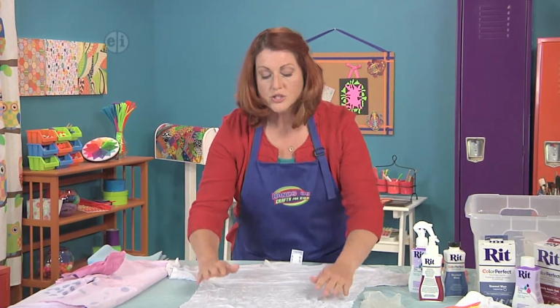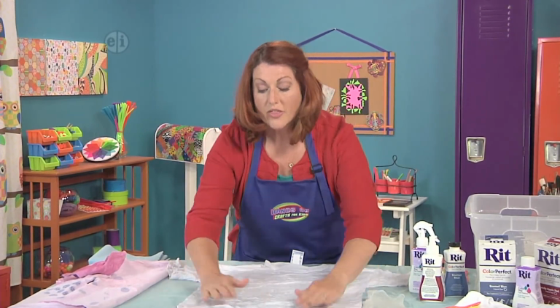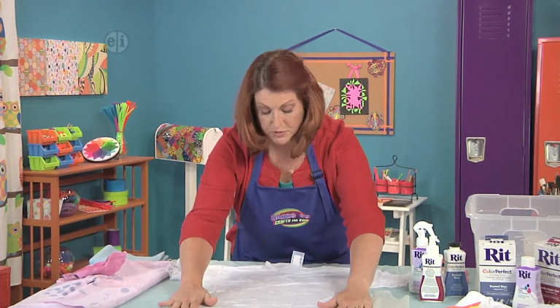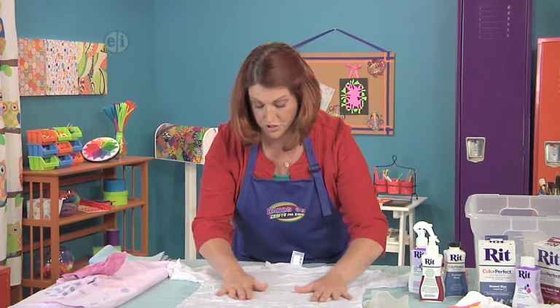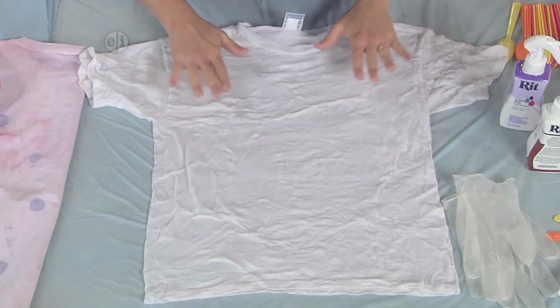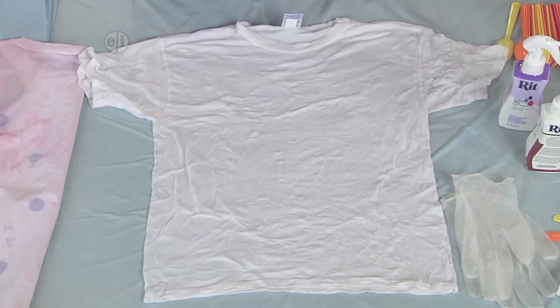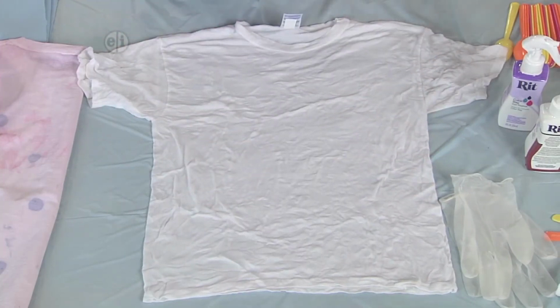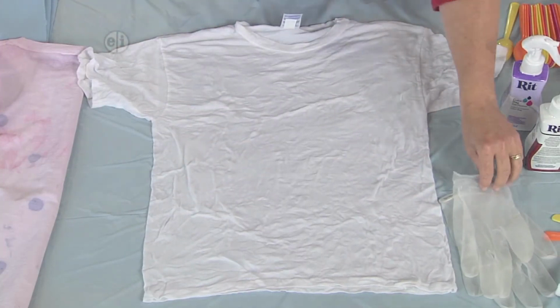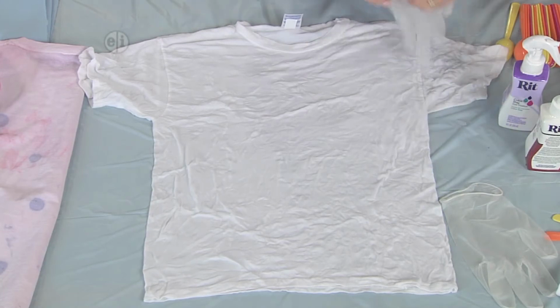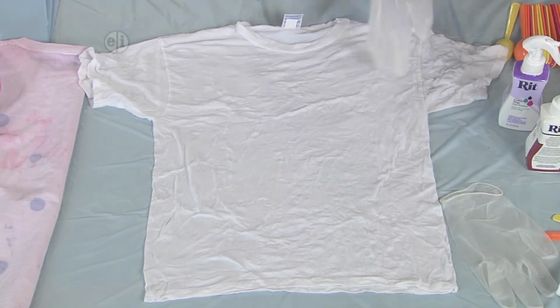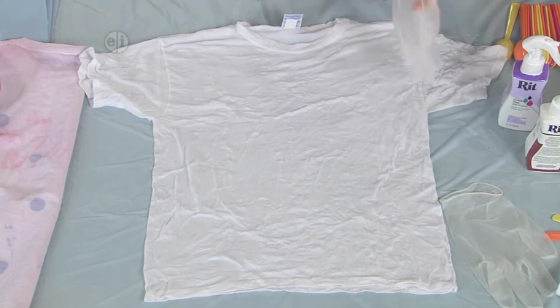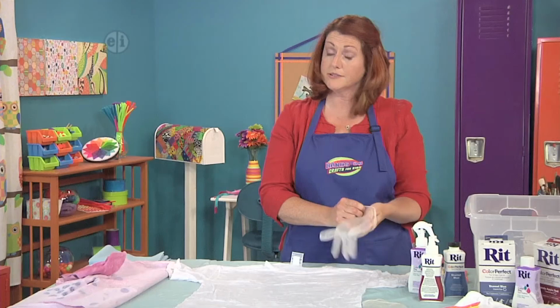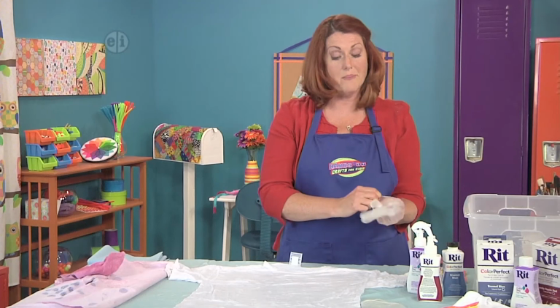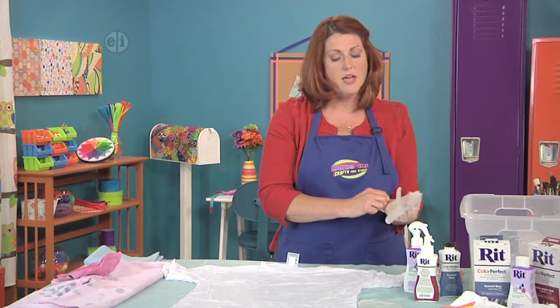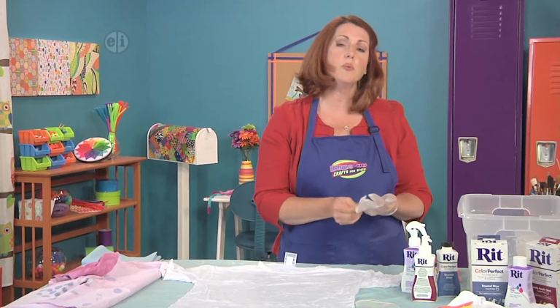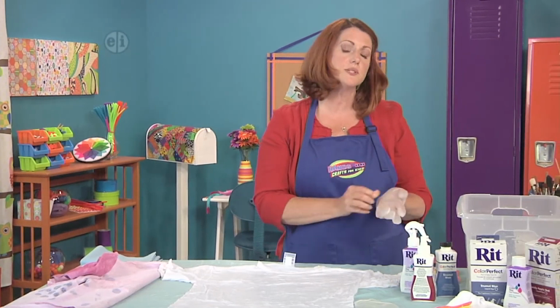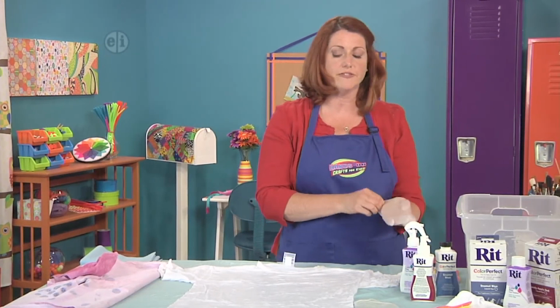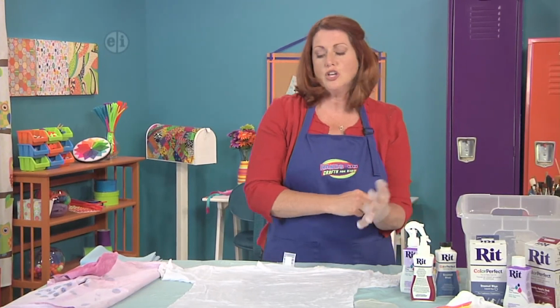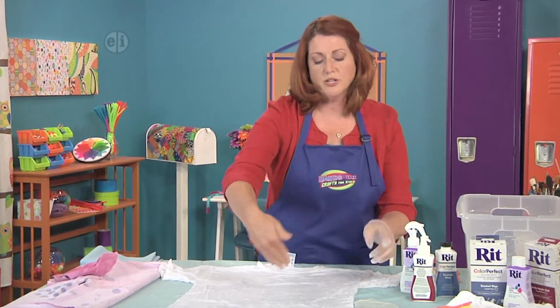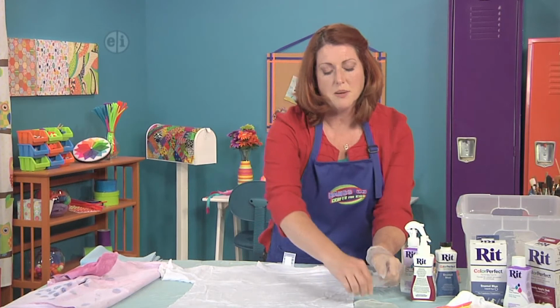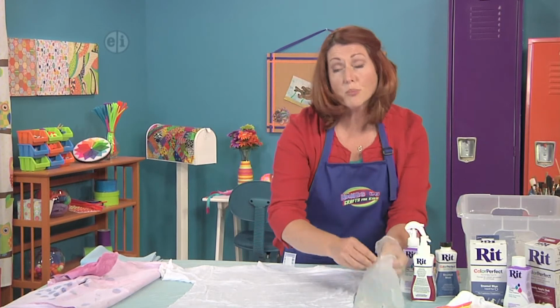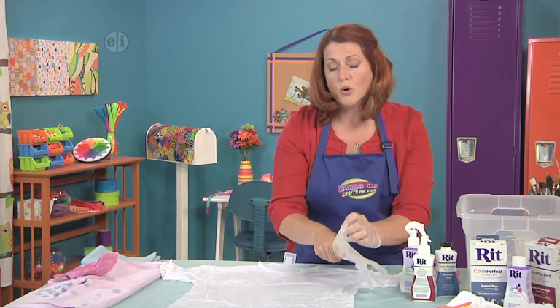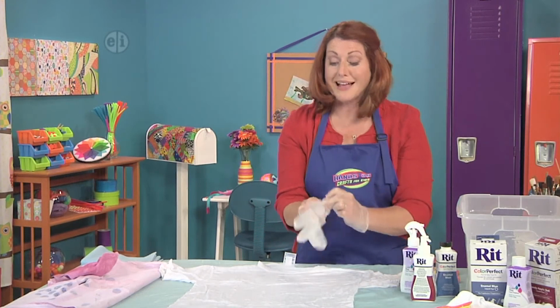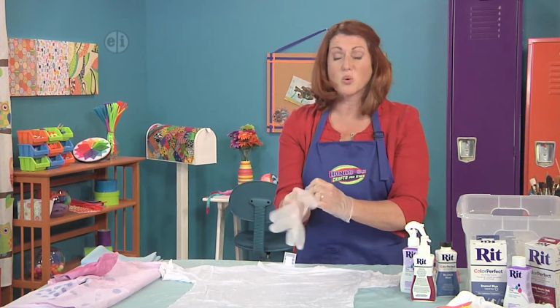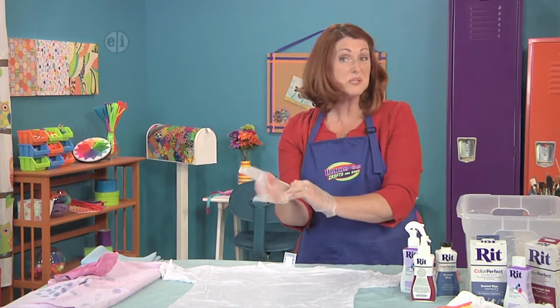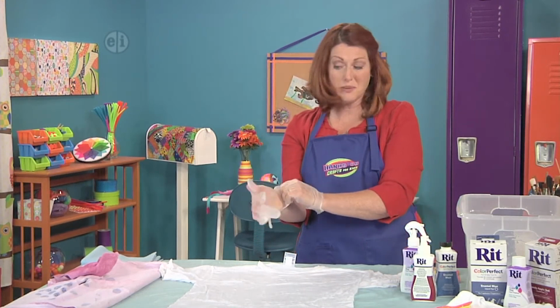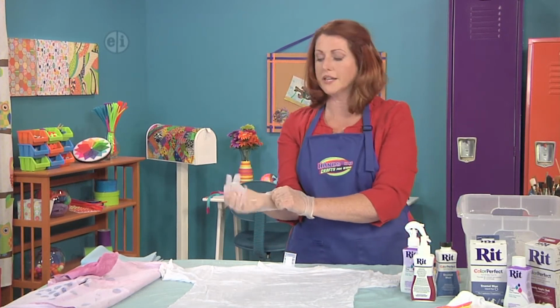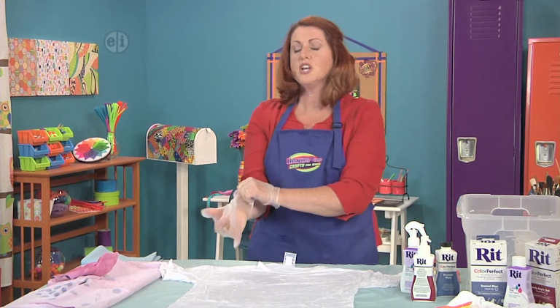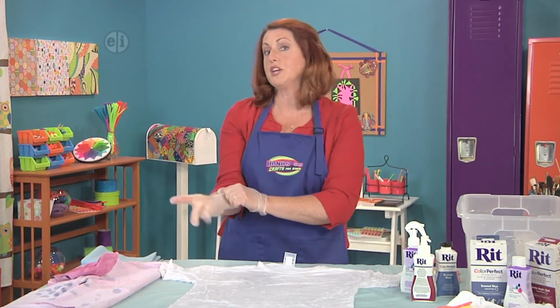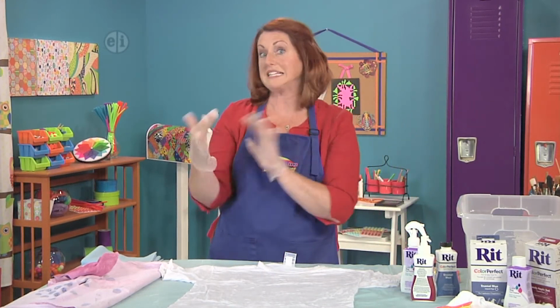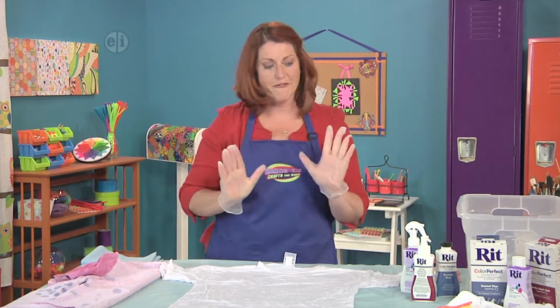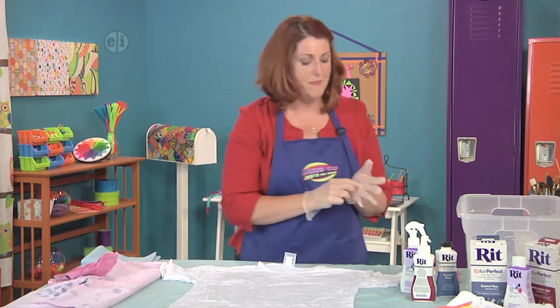For this particular shirt, I'm going to have kind of the same design on the front and on the back. But if you wanted to do something different, you could put some cardboard, plastic, or even wax paper in between the layers so that you could do something different on the front and the back.